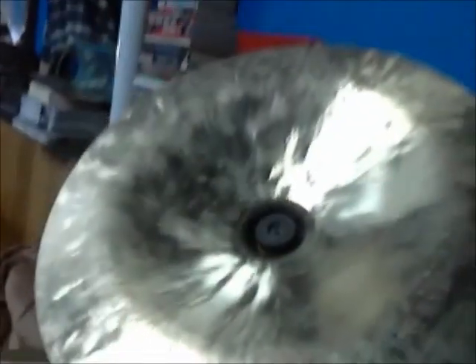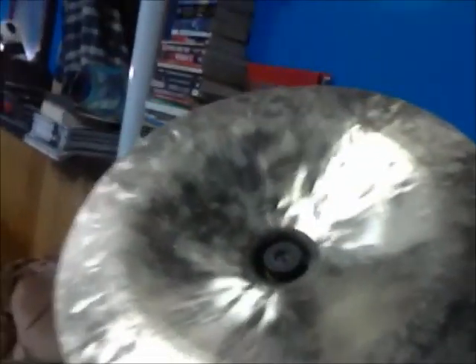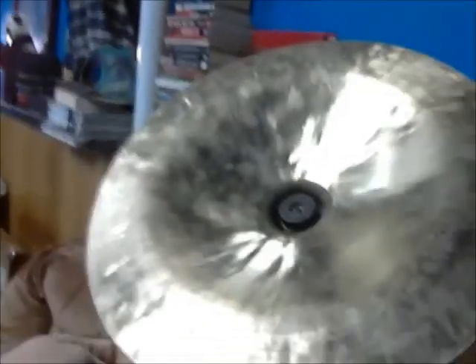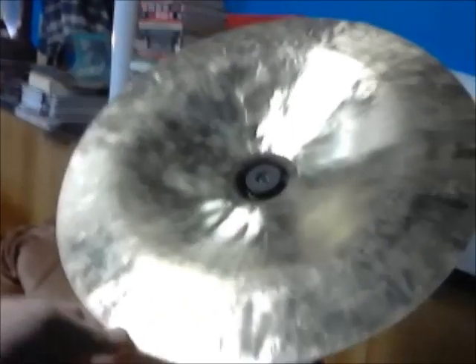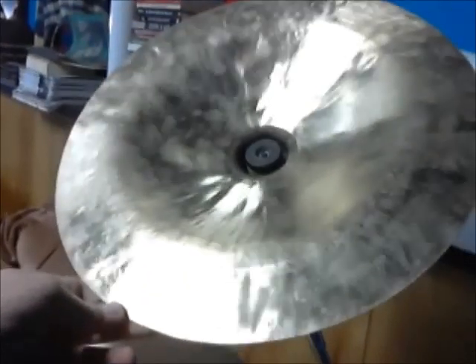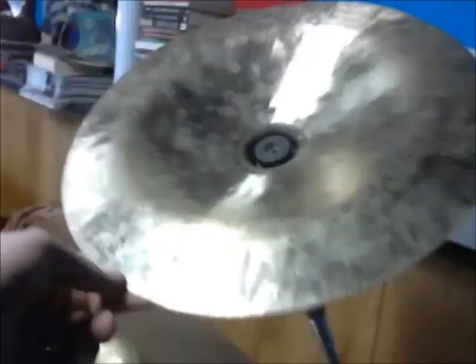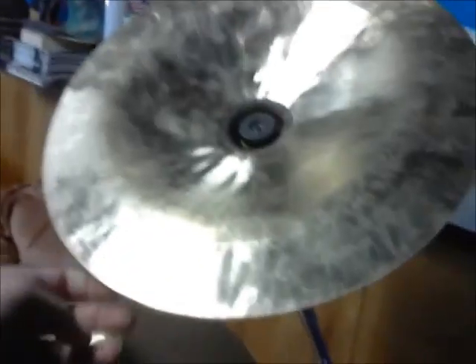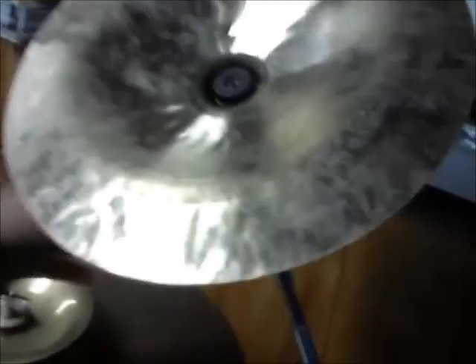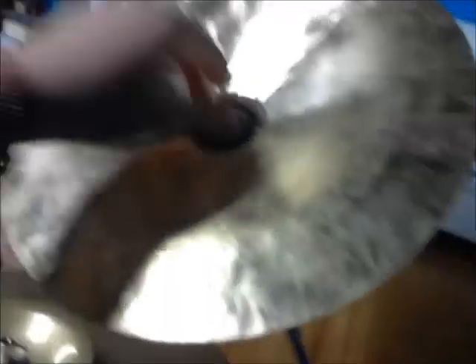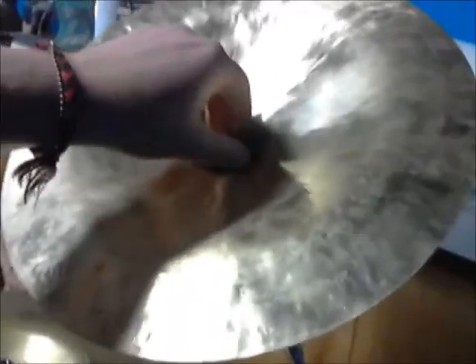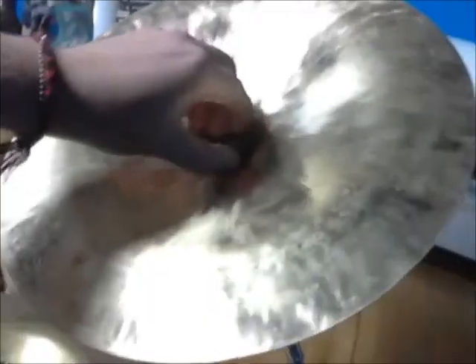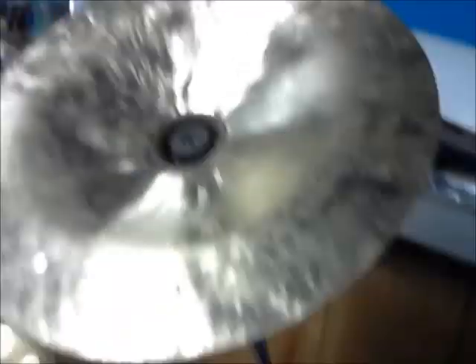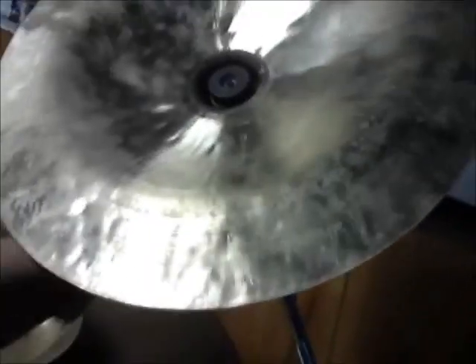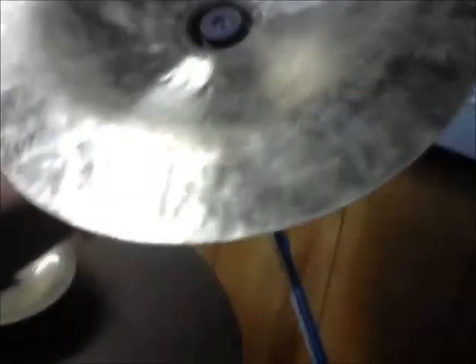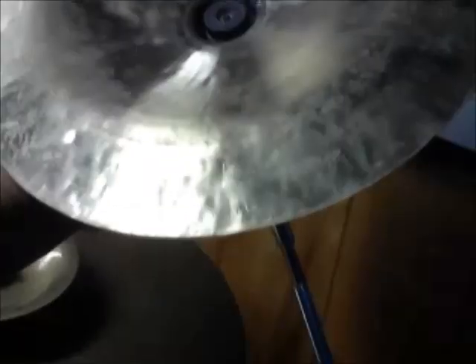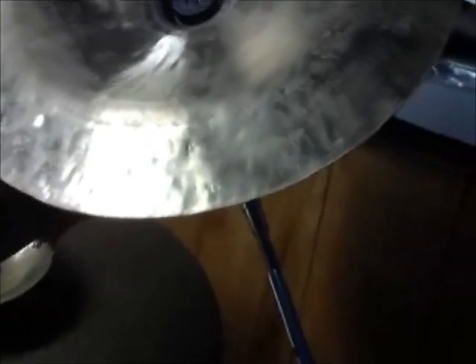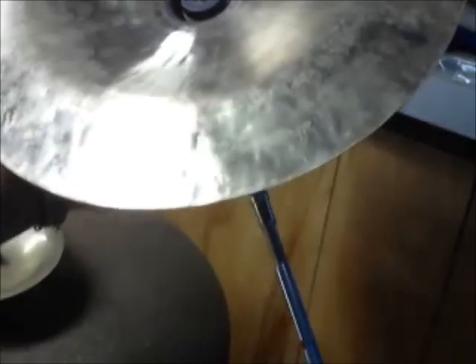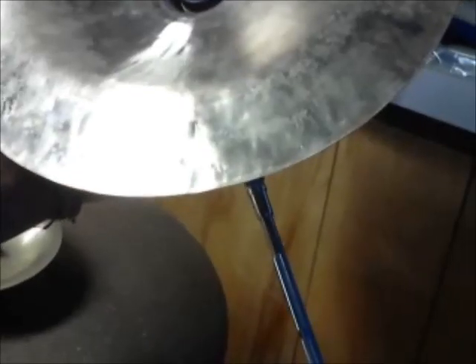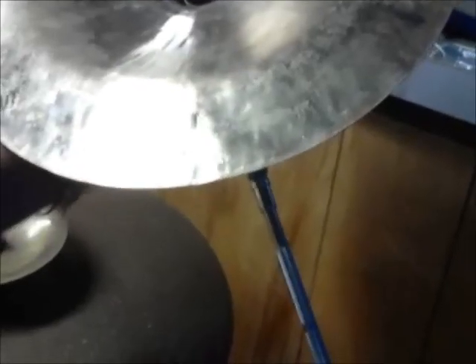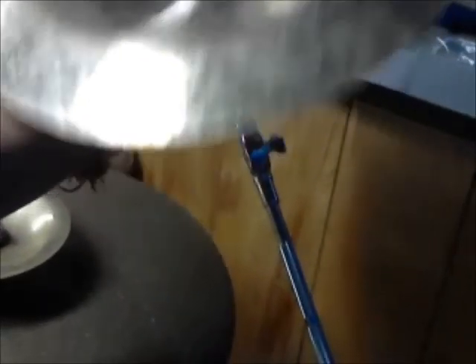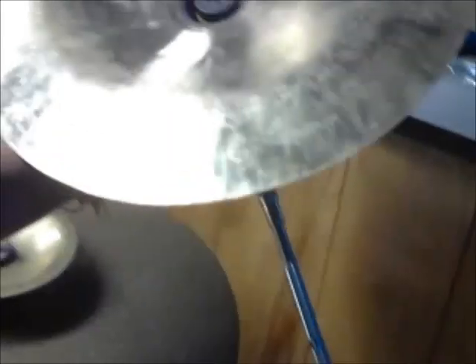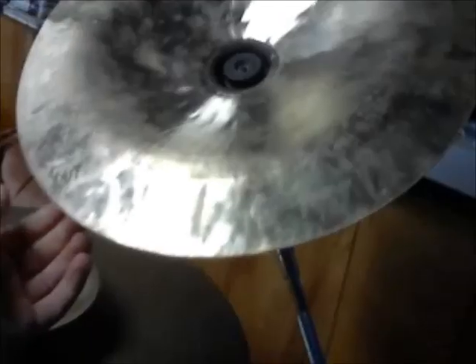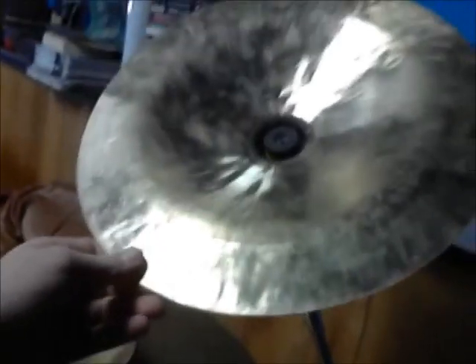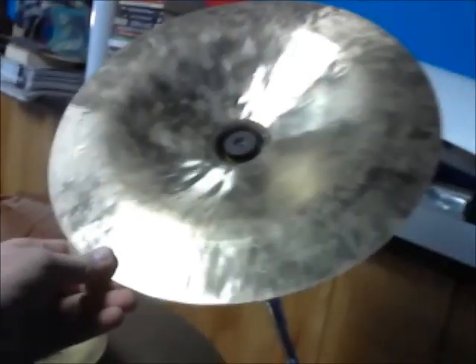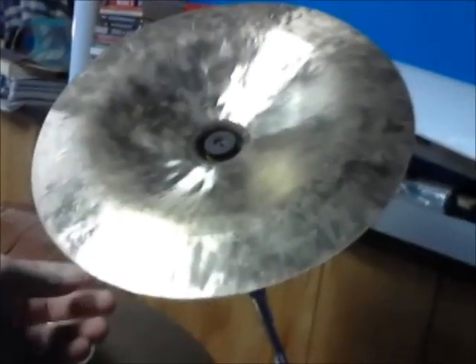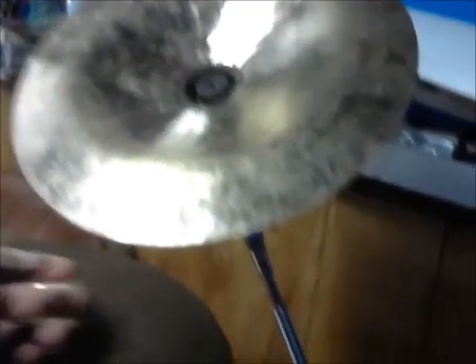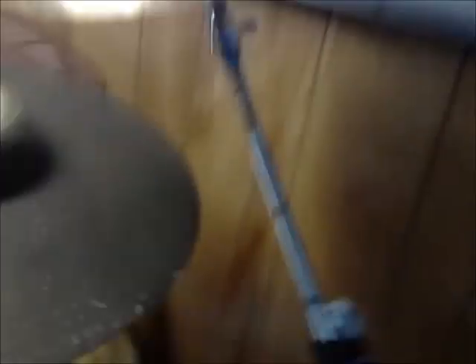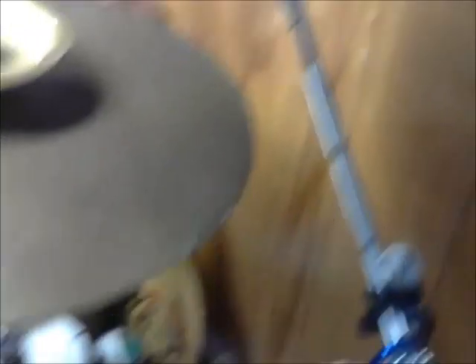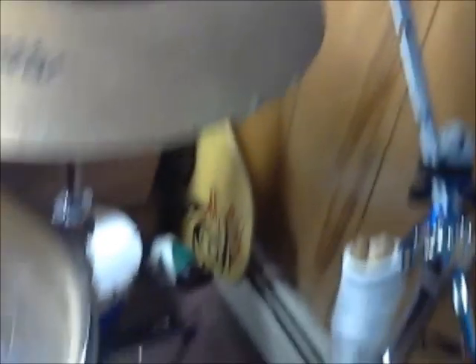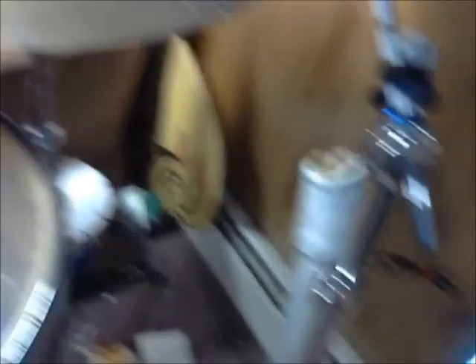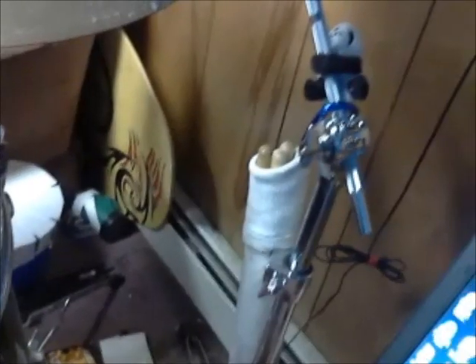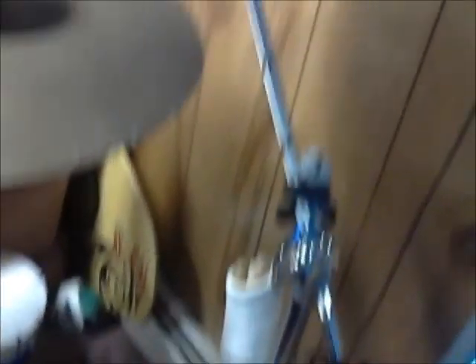I got this for Christmas. It's an Agazarian China. Really nice. I have that sitting on my new Sound Percussion stand.